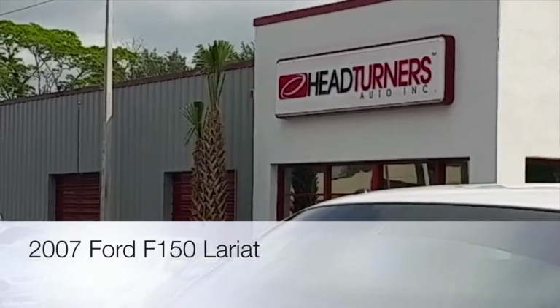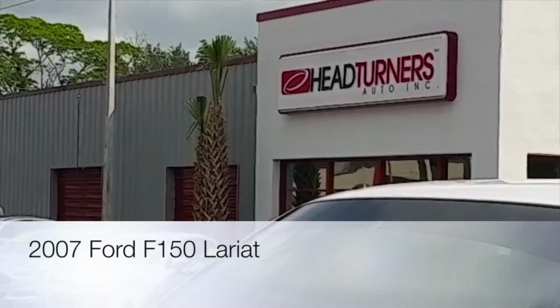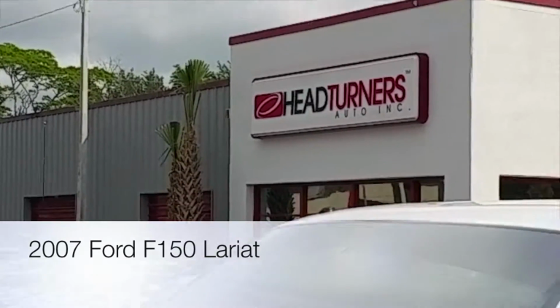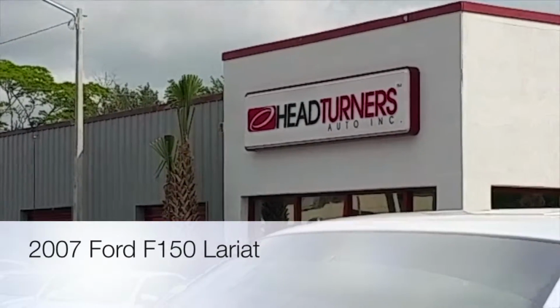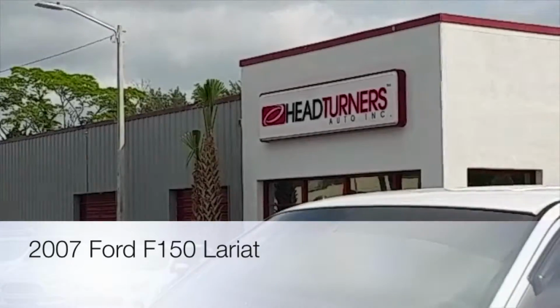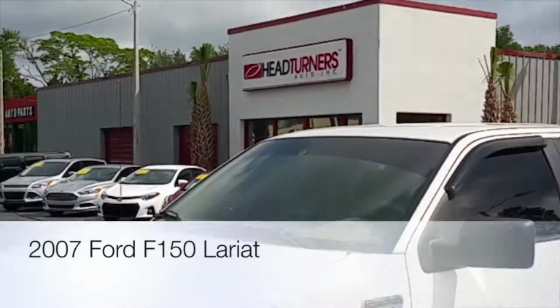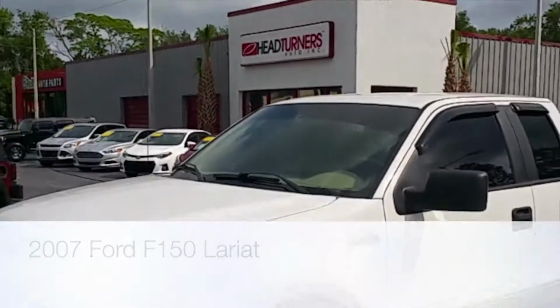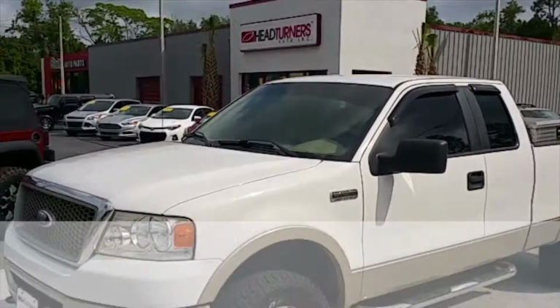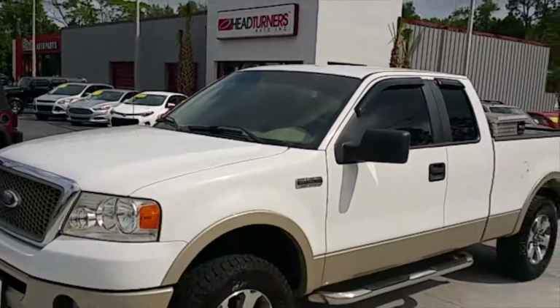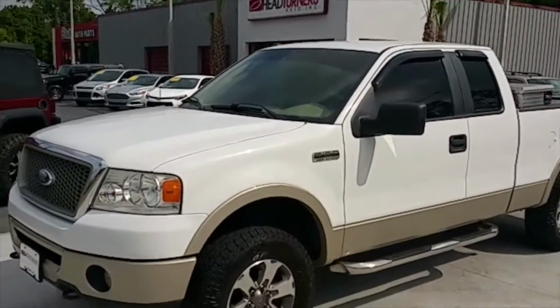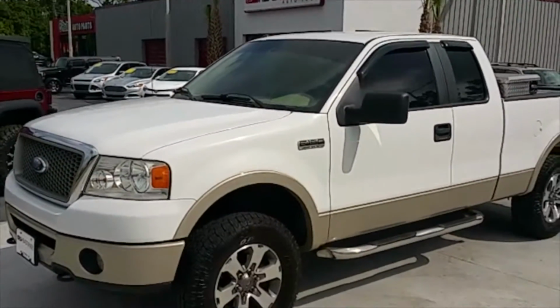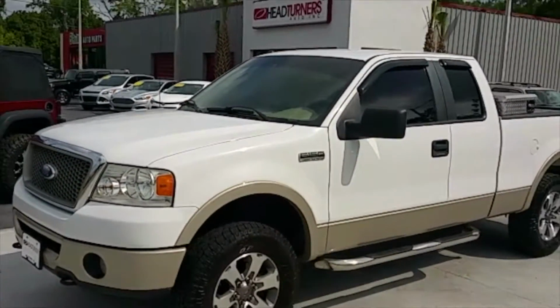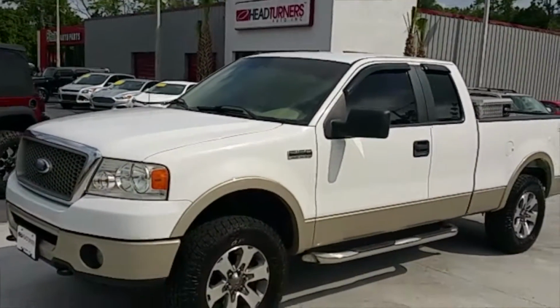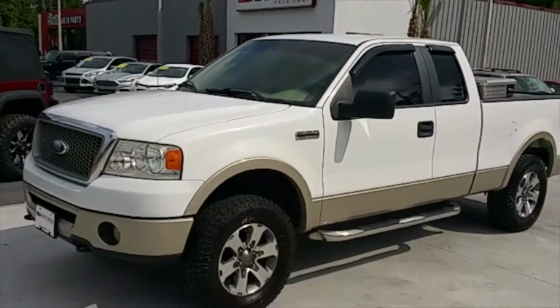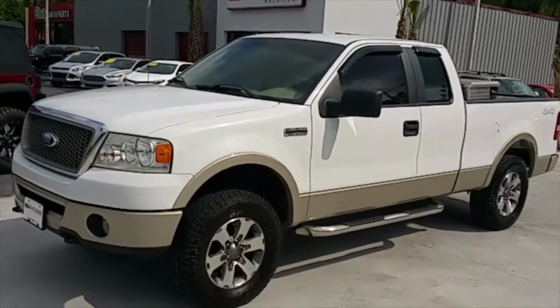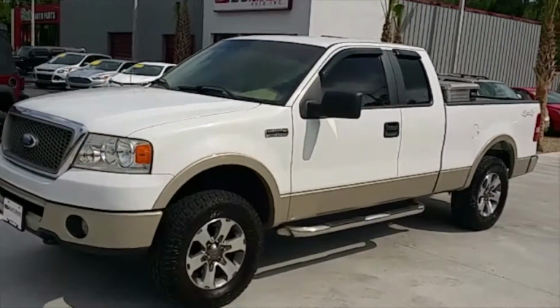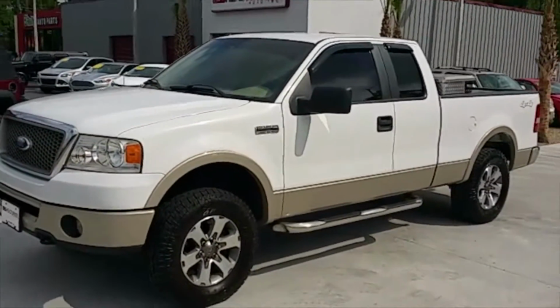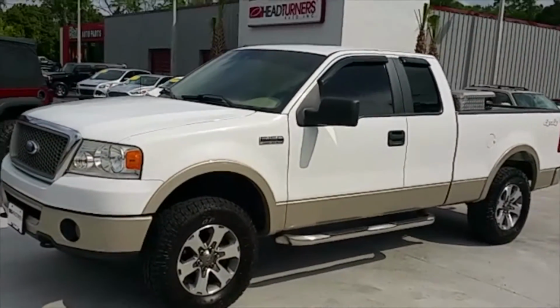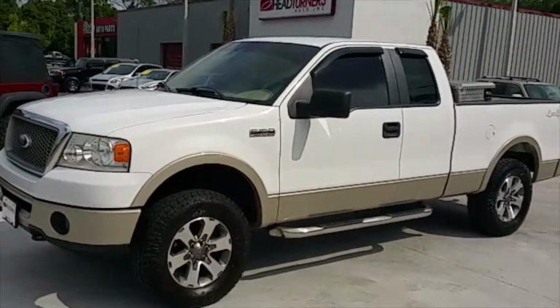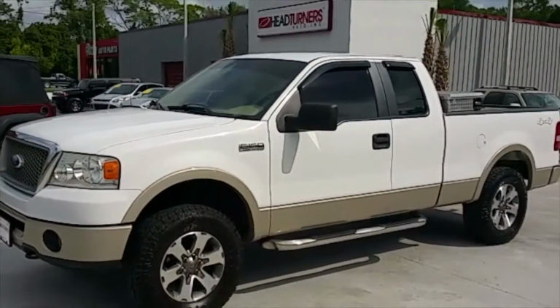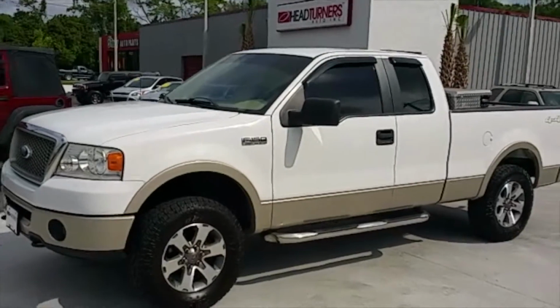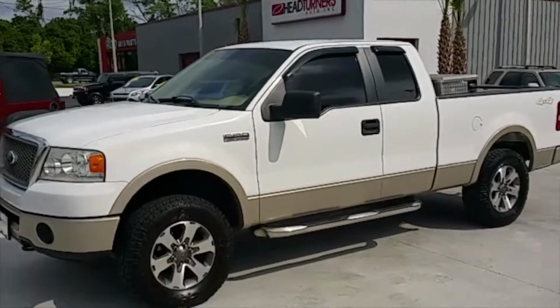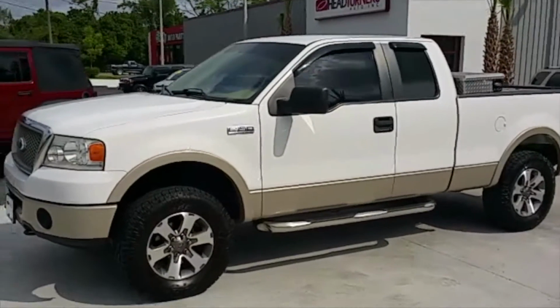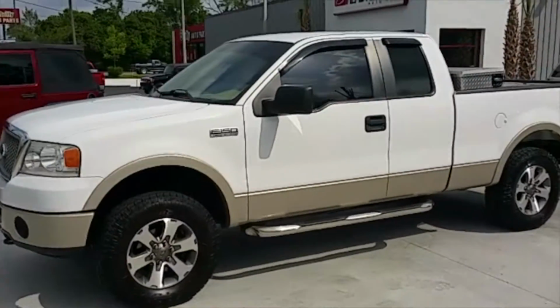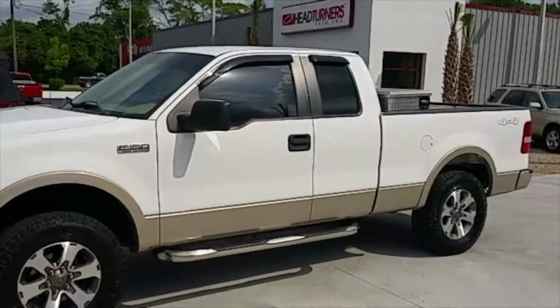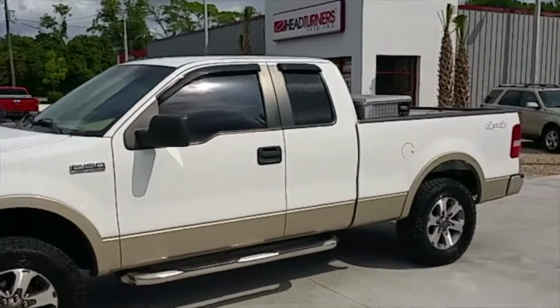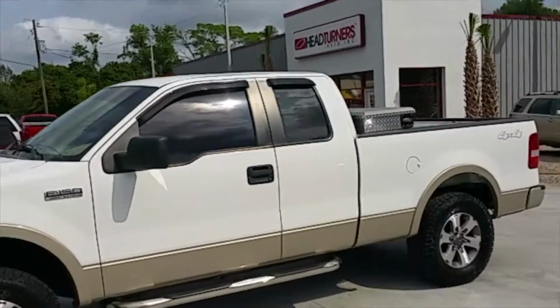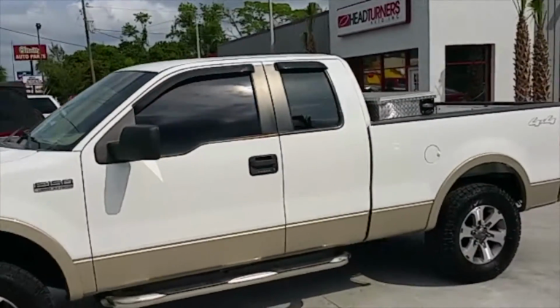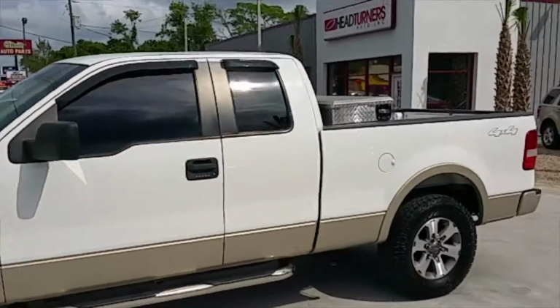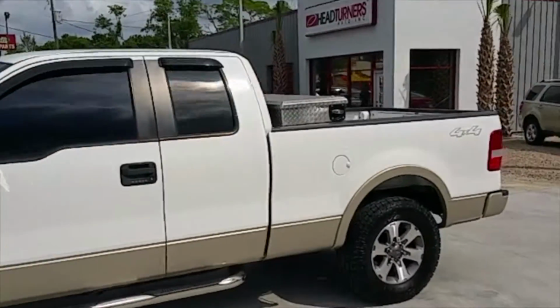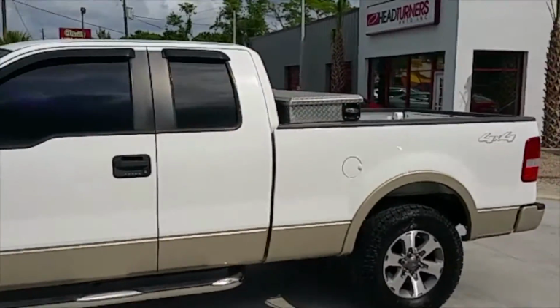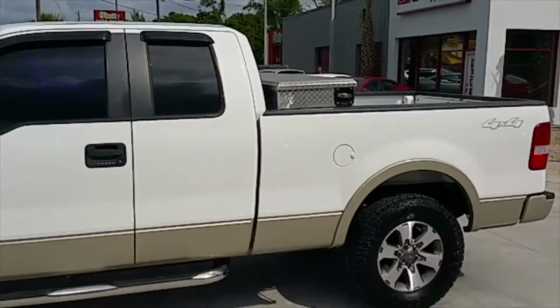It's another beautiful day here at Head & Turner's Auto Inc., and today we've got this beautiful 2007 Ford F-150 Lariat package truck.